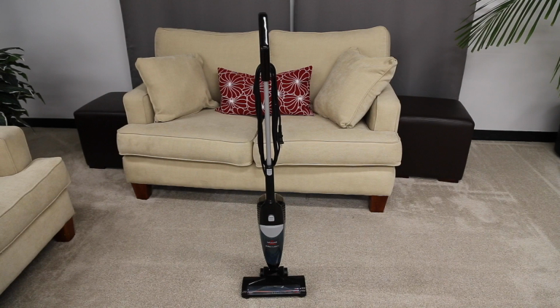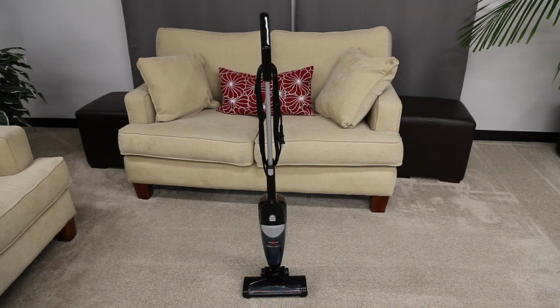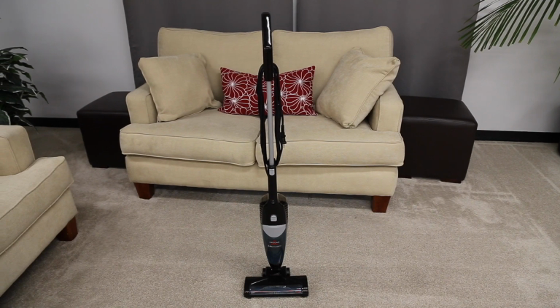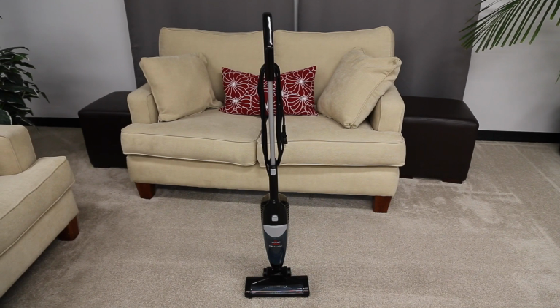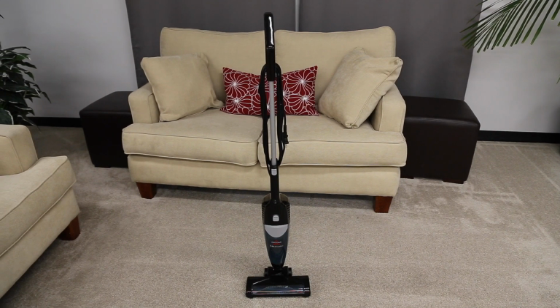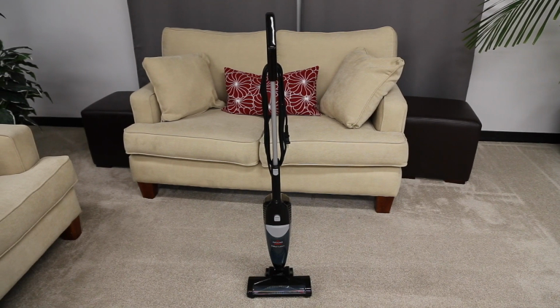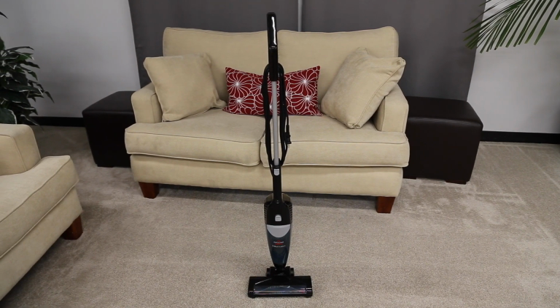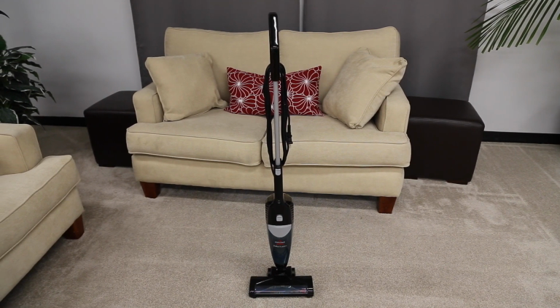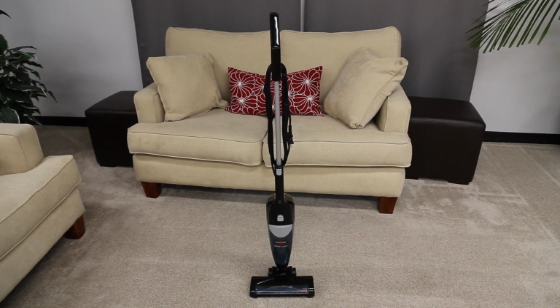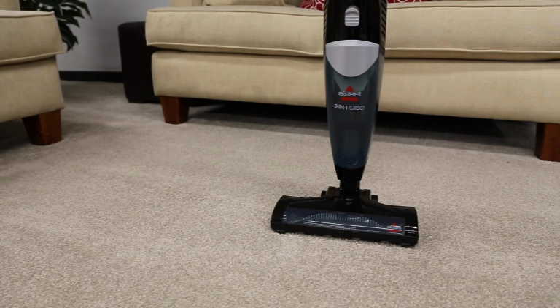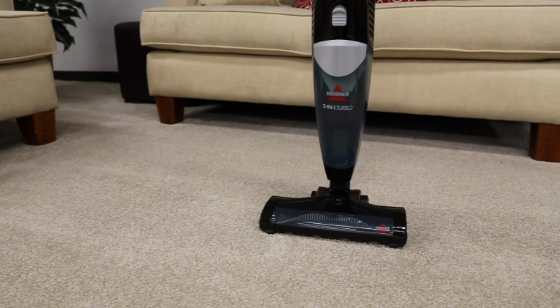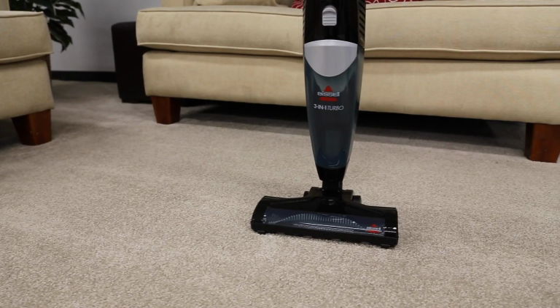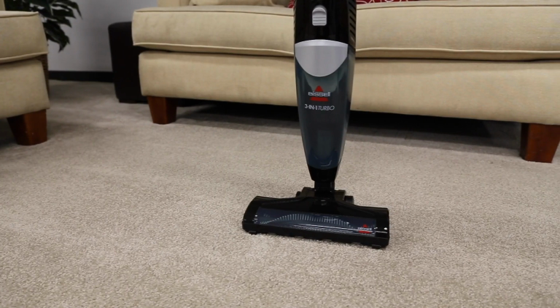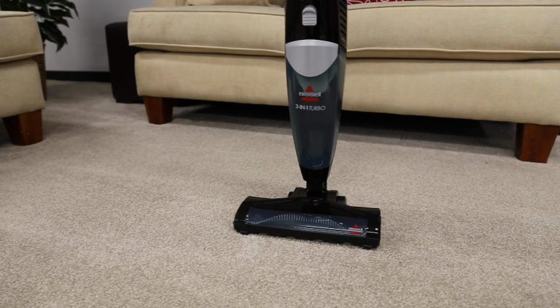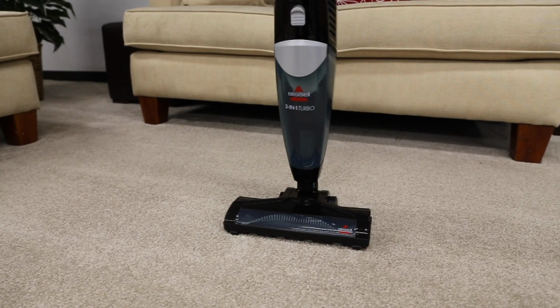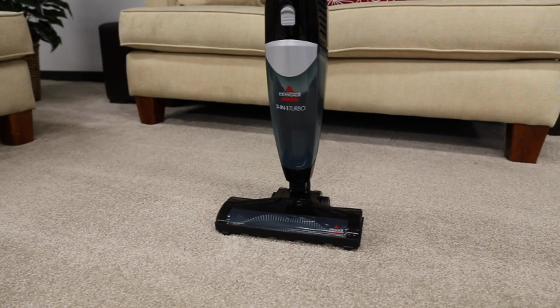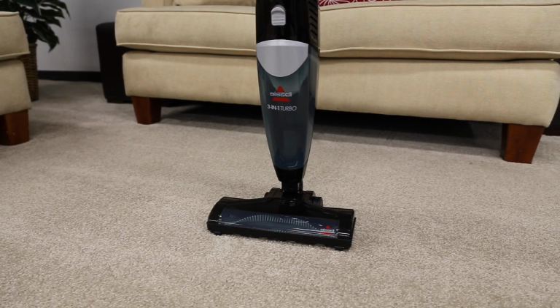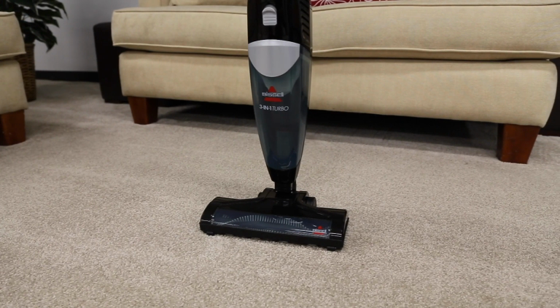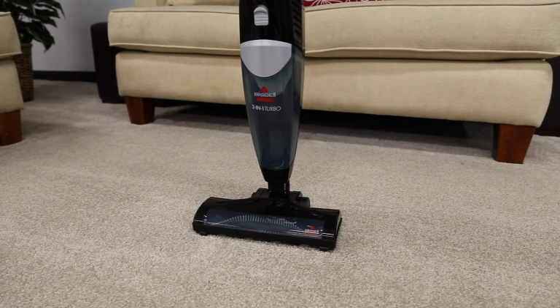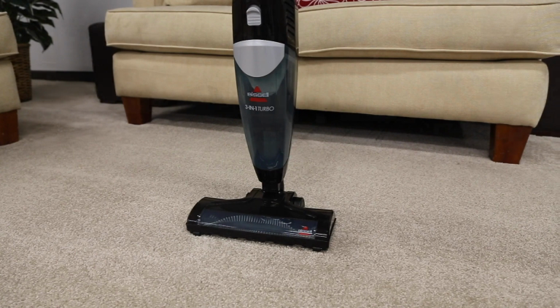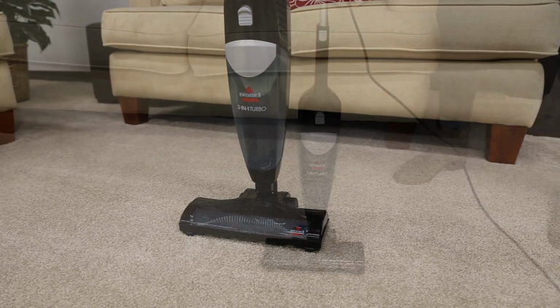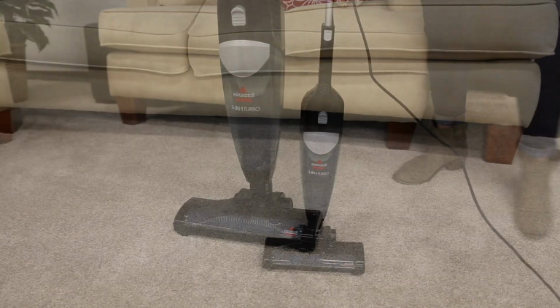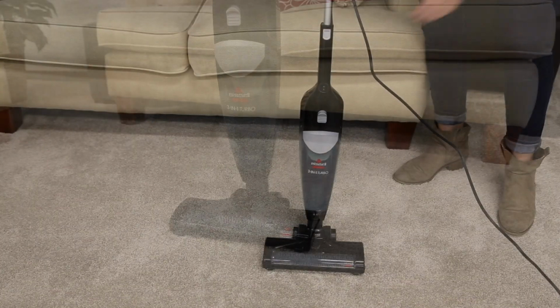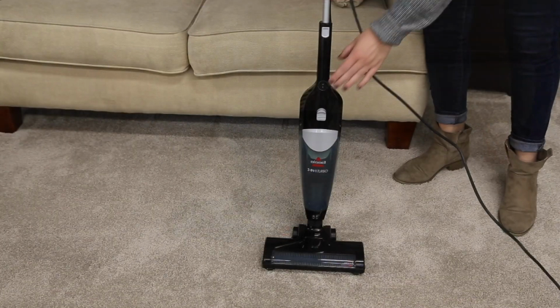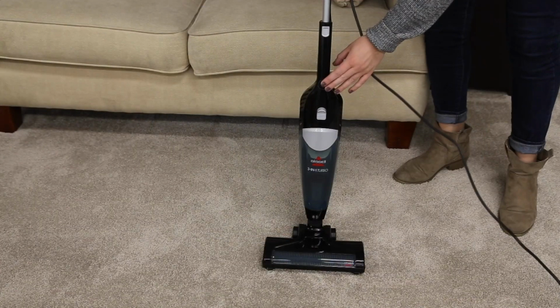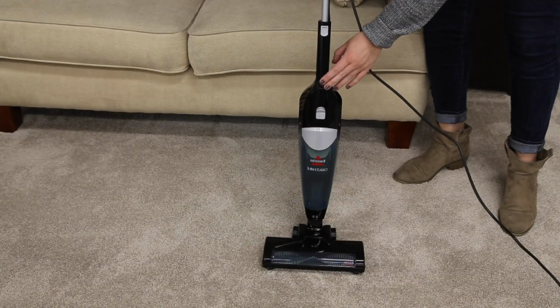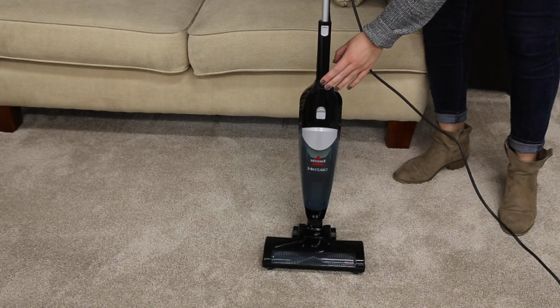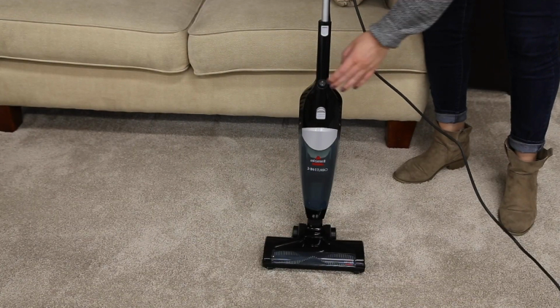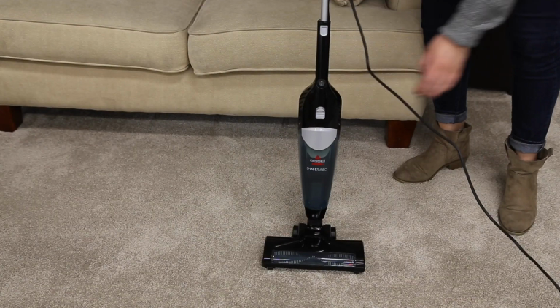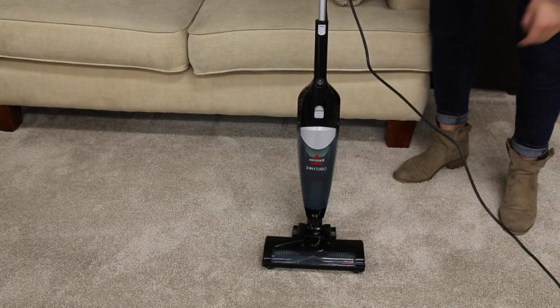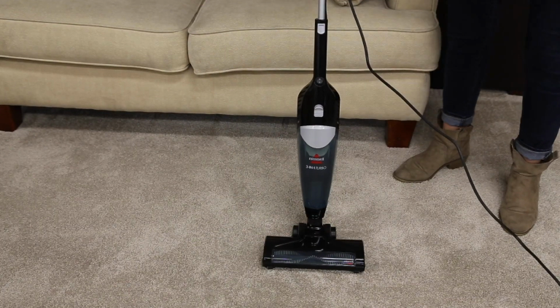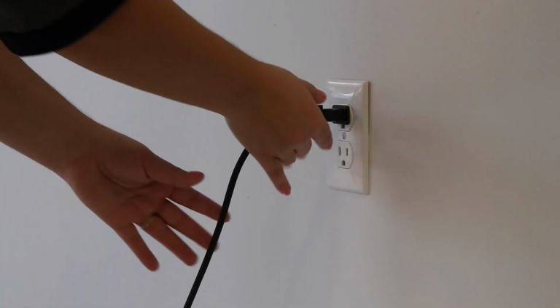If you're experiencing suction issues with your 3-in-1 Turbo Vac, we'll help you fix the issue in this video. First, make sure your vacuum is turned off and unplugged.